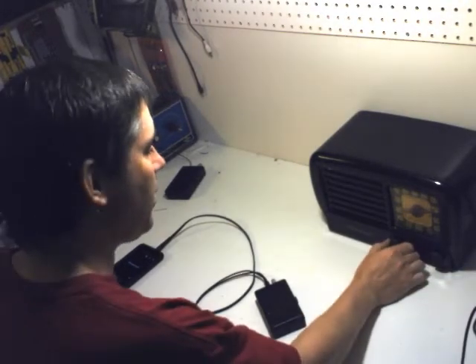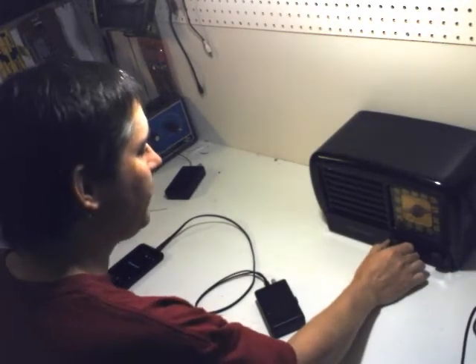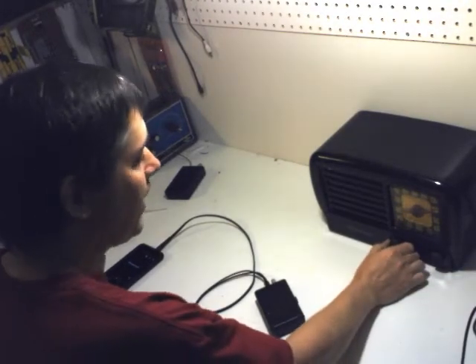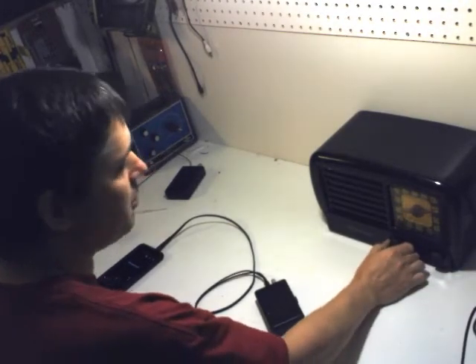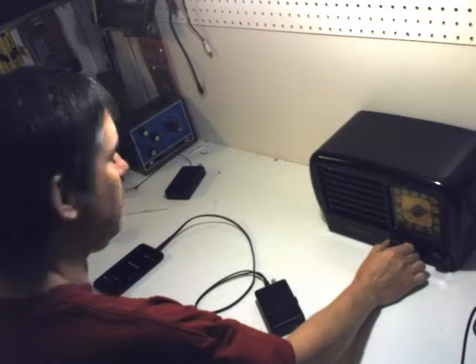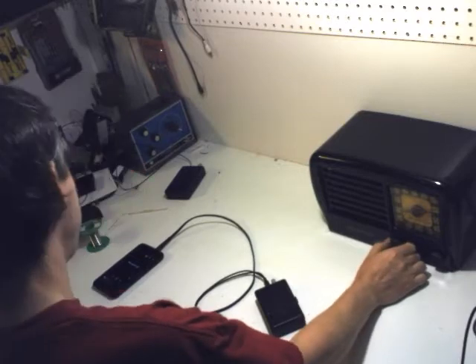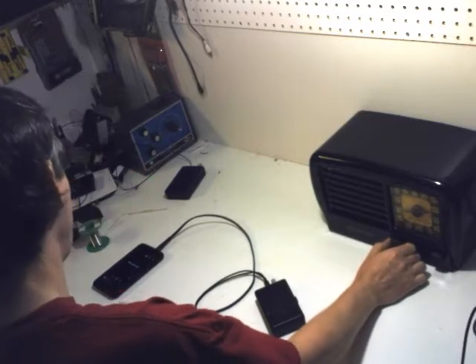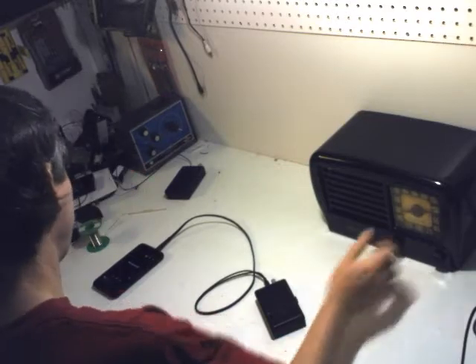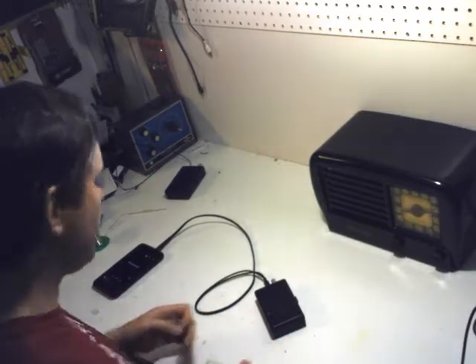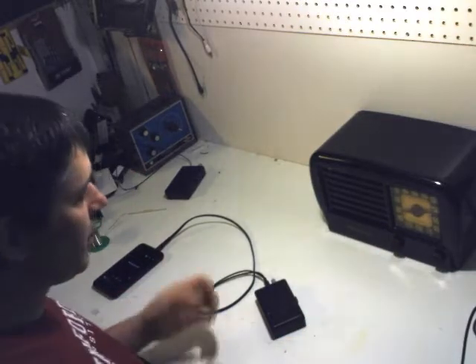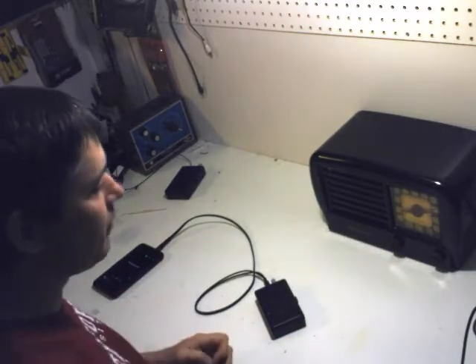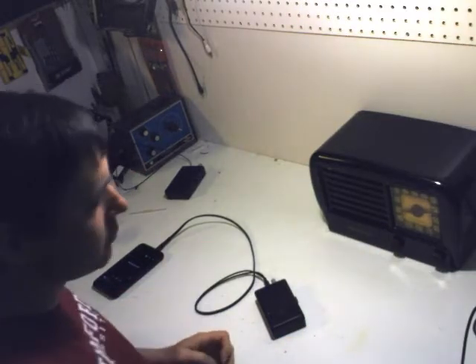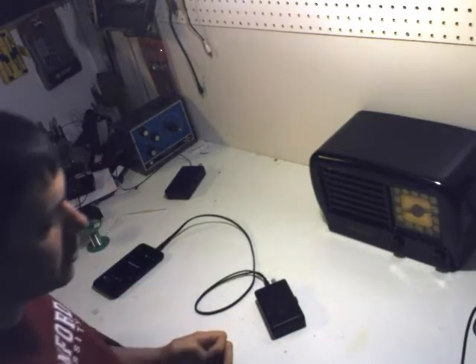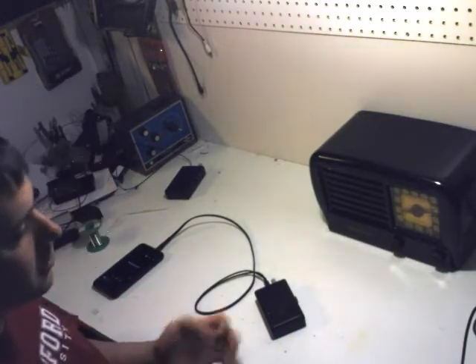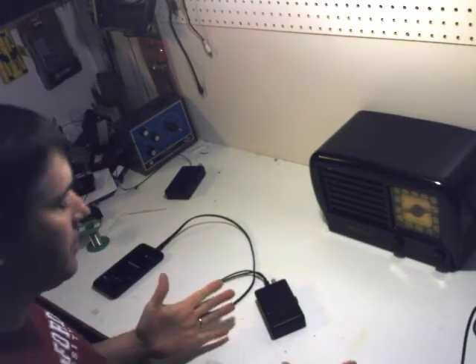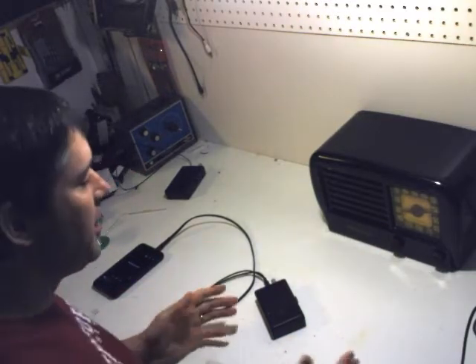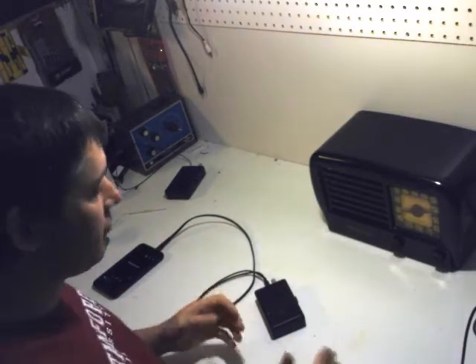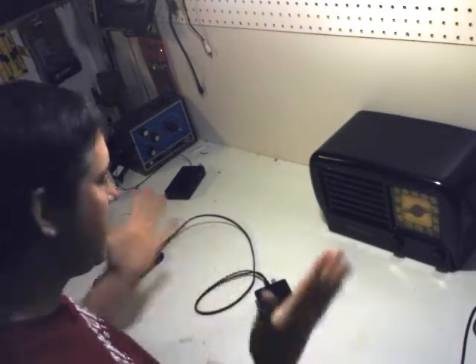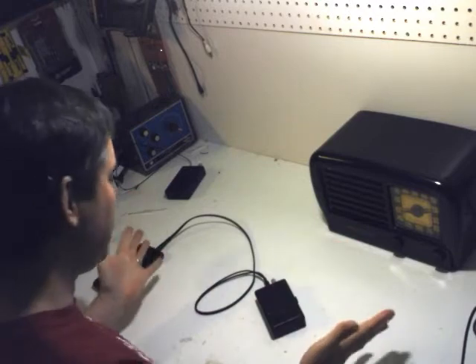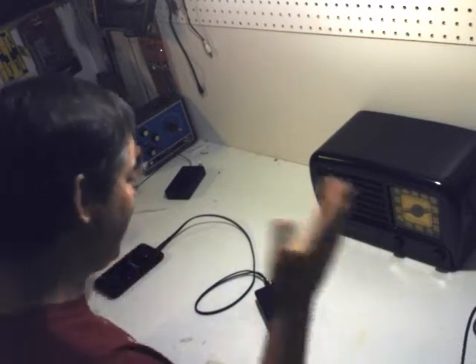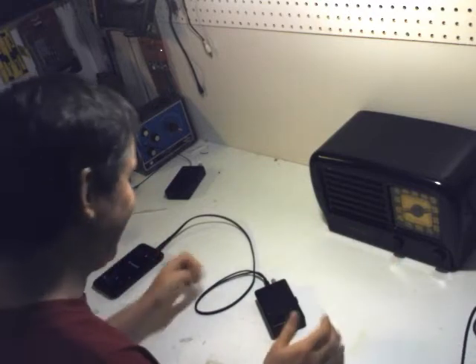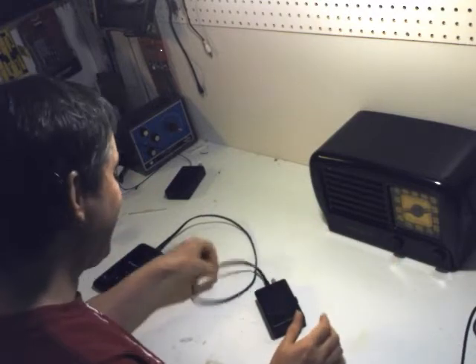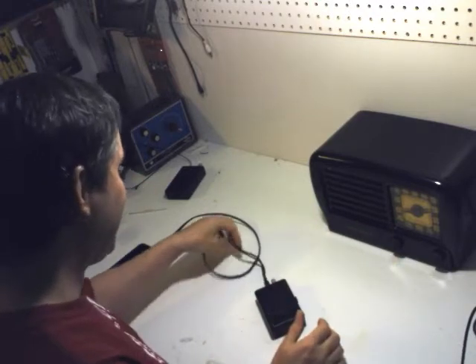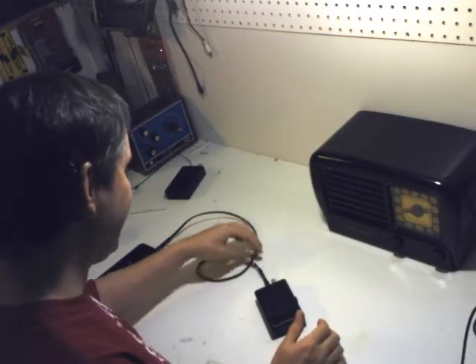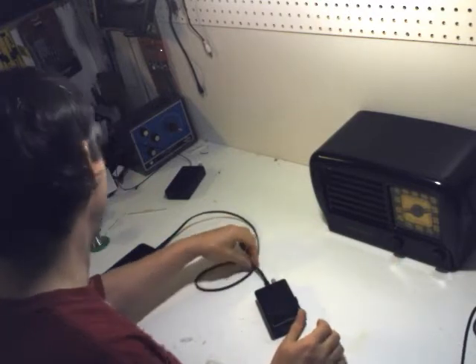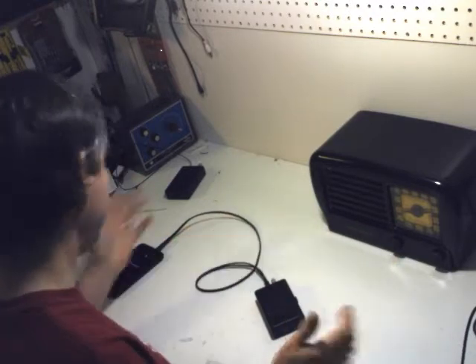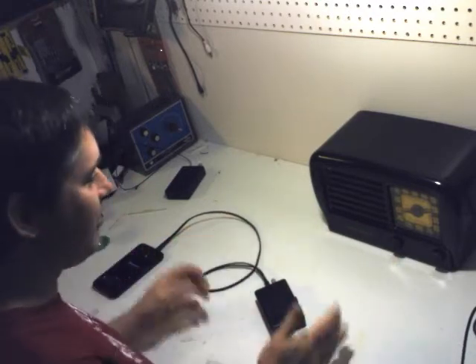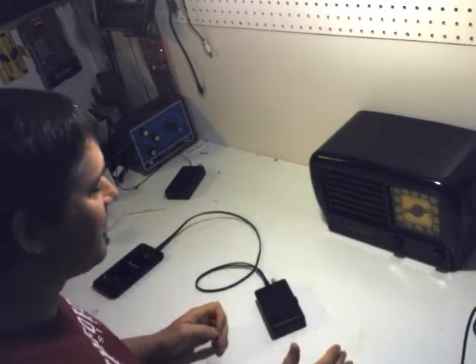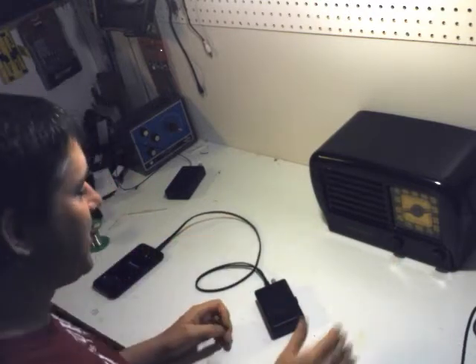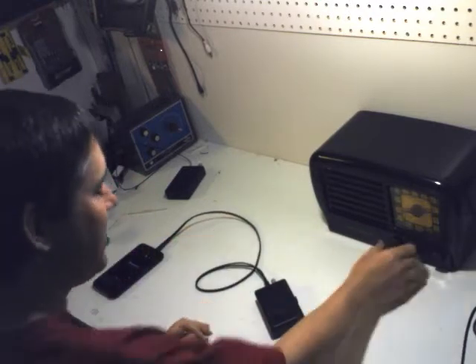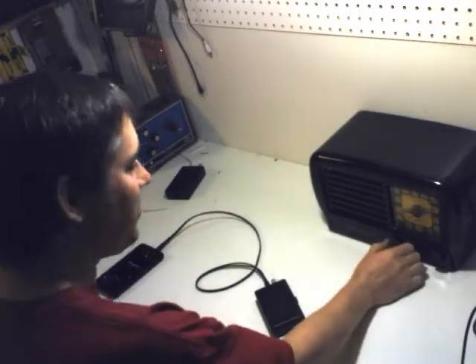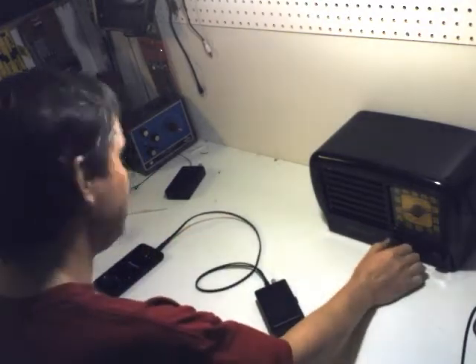Of course, if you've got a laptop, there are plenty of websites where they play old vintage radio shows, and you can really have the full experience of these old radios.